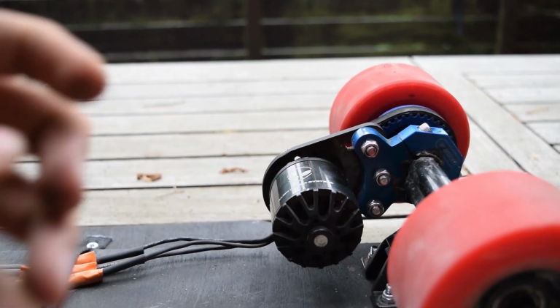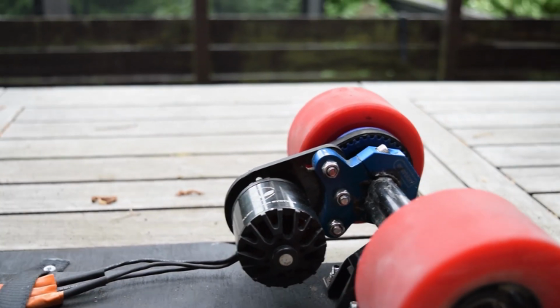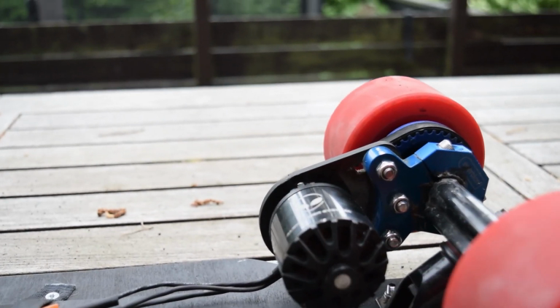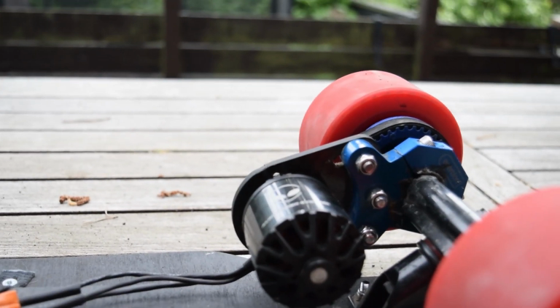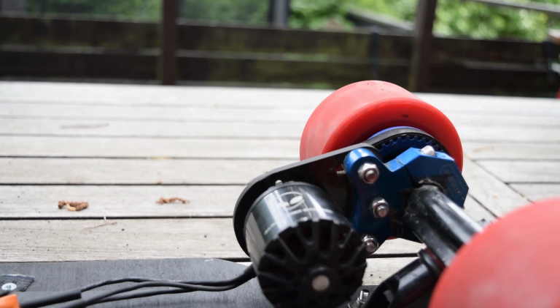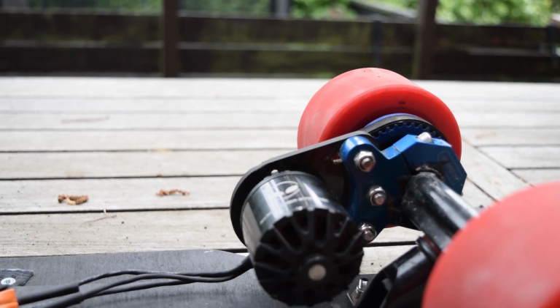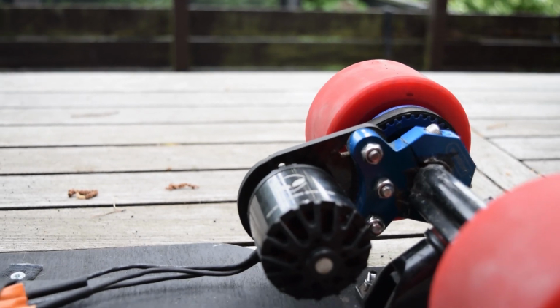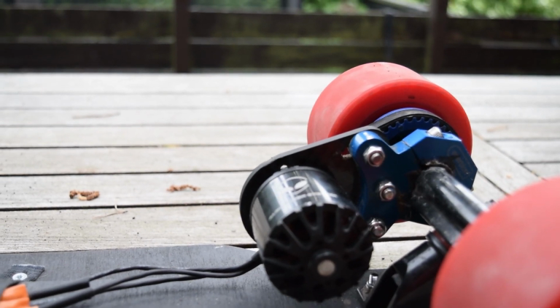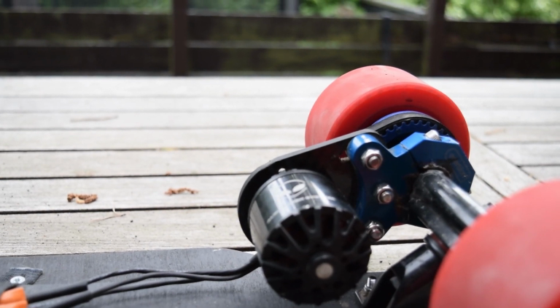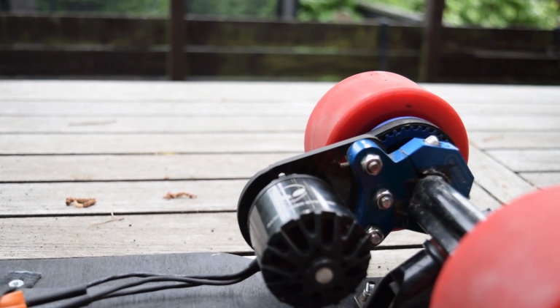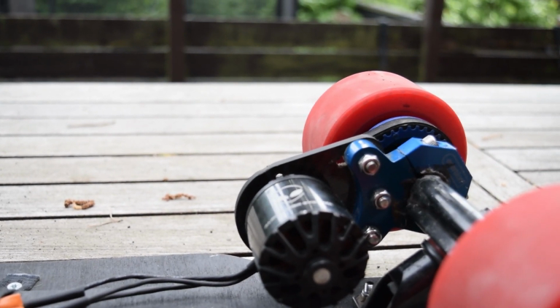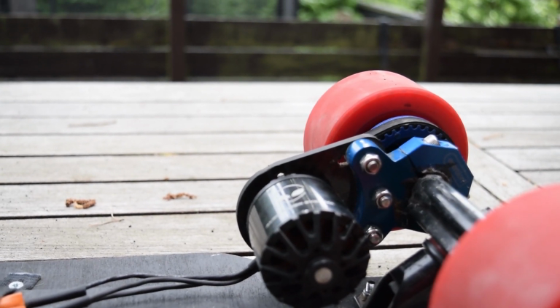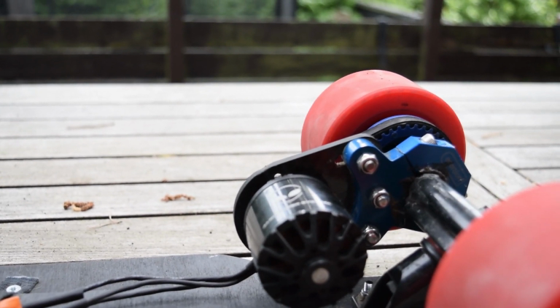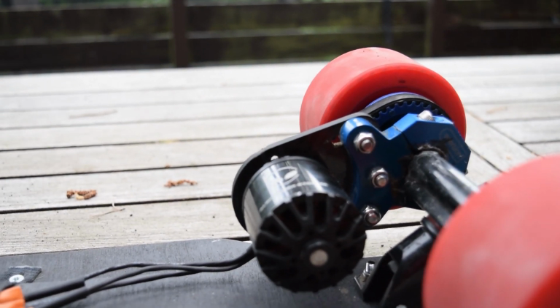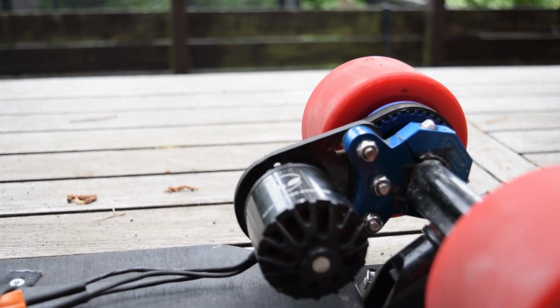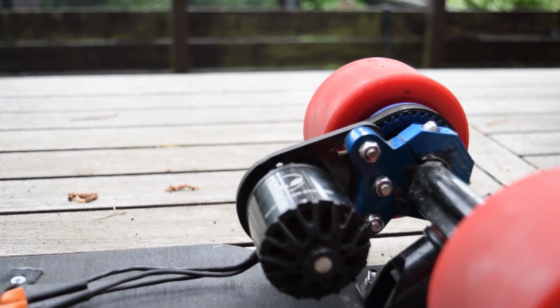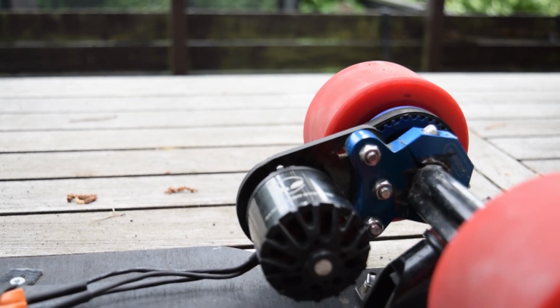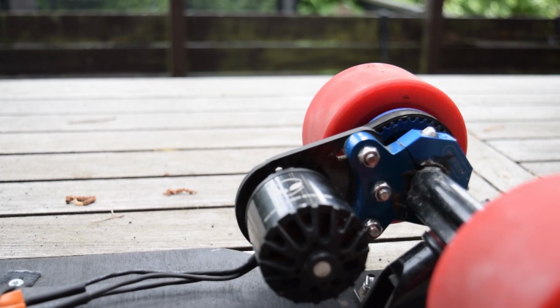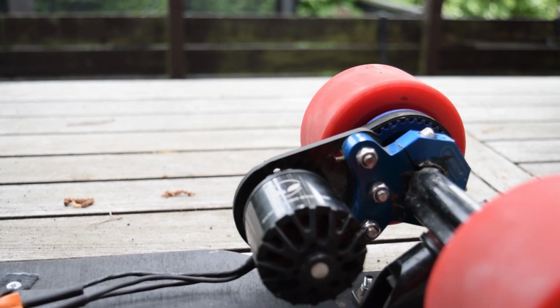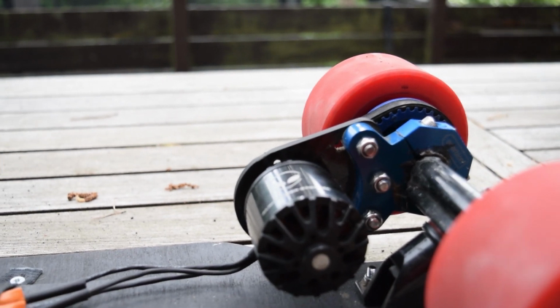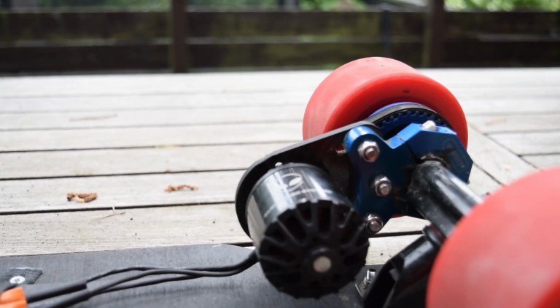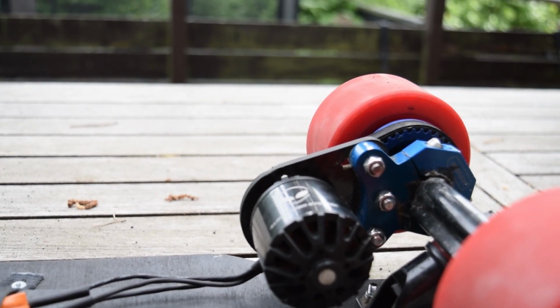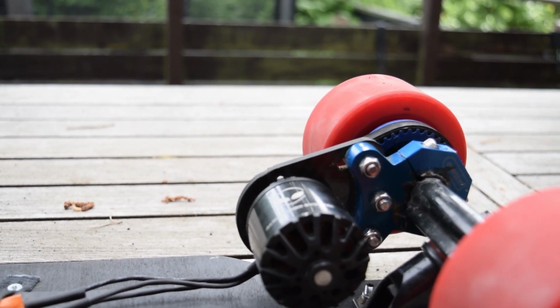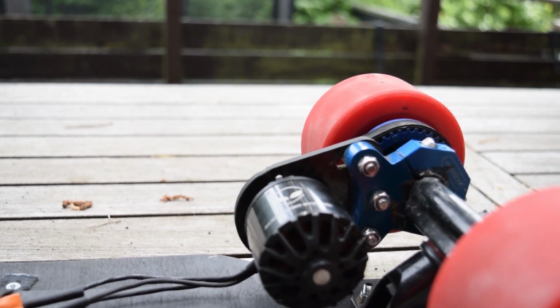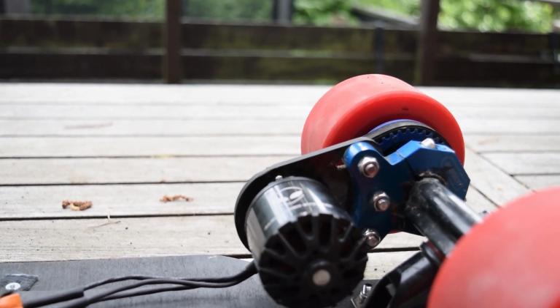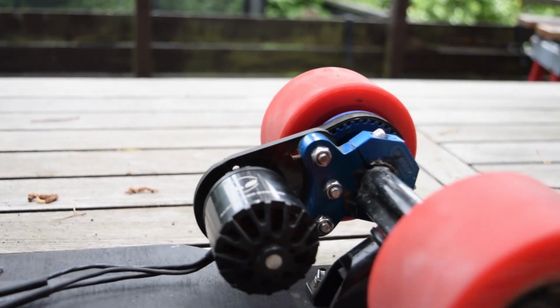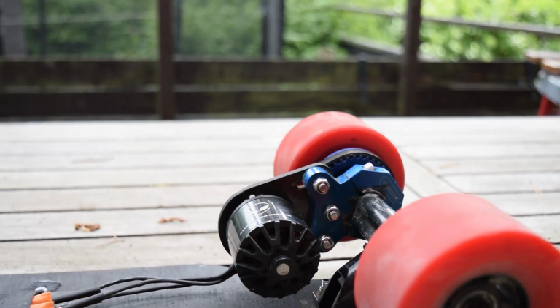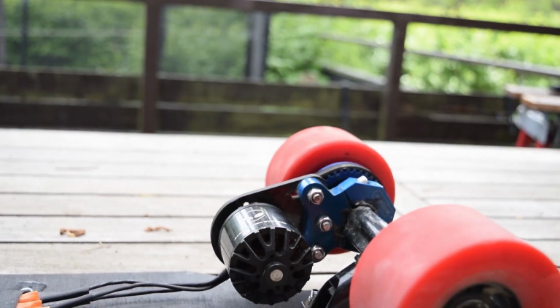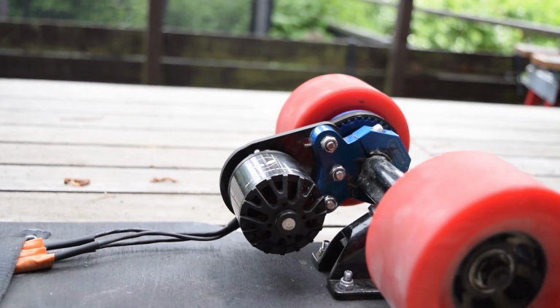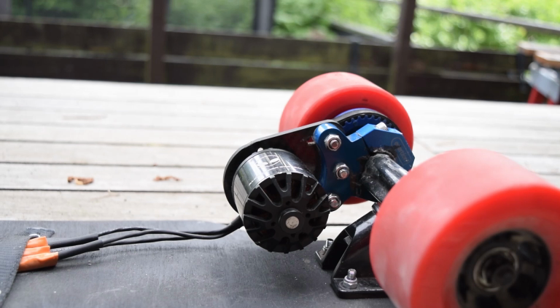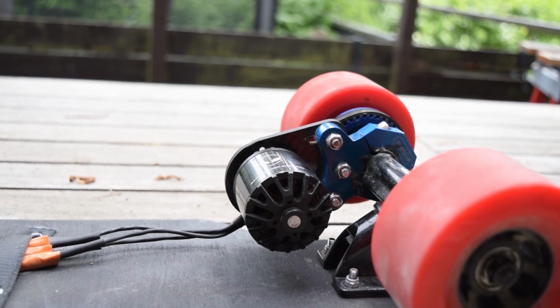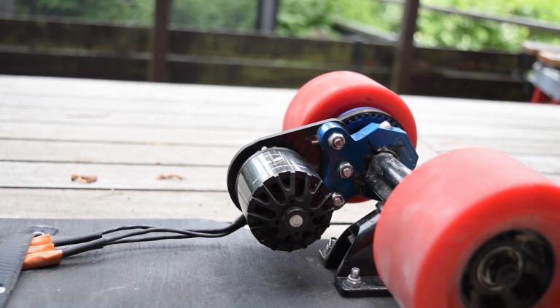The motor is an Alien Drive Systems 2200 watt 270kV motor. It's got plenty of torque. I've gone up hills and I've had no problems yet.